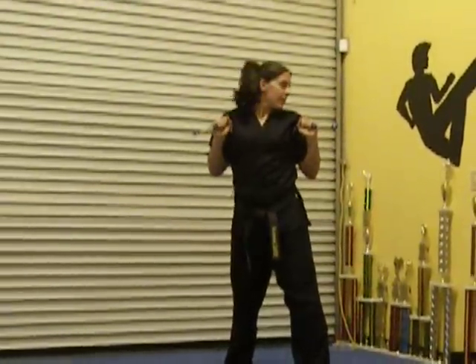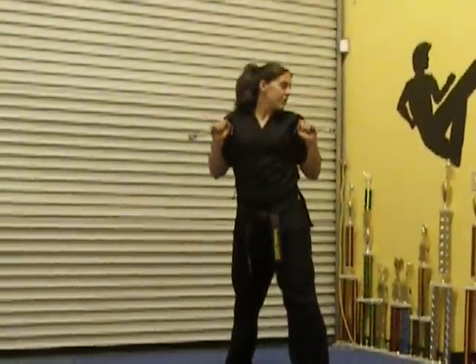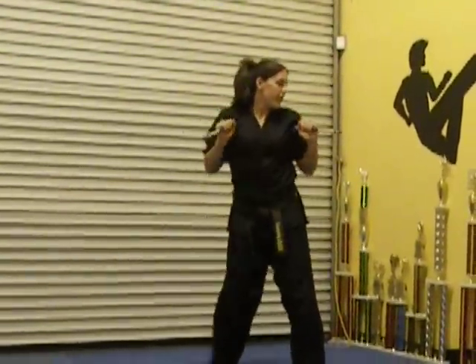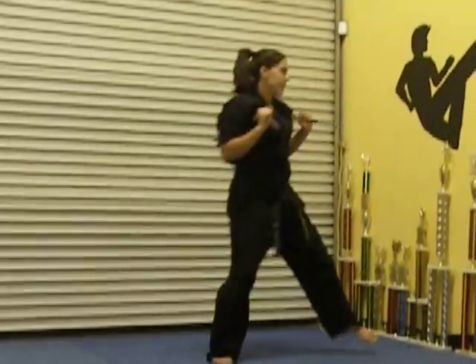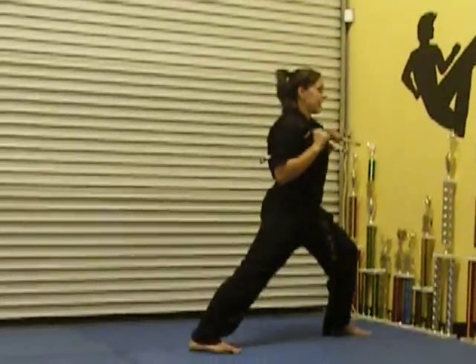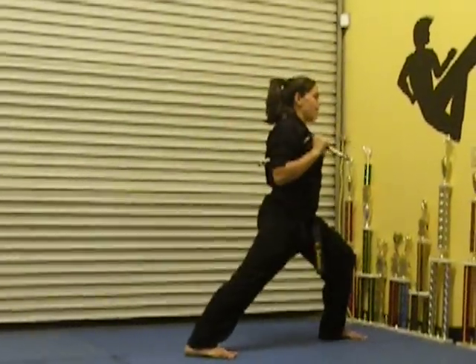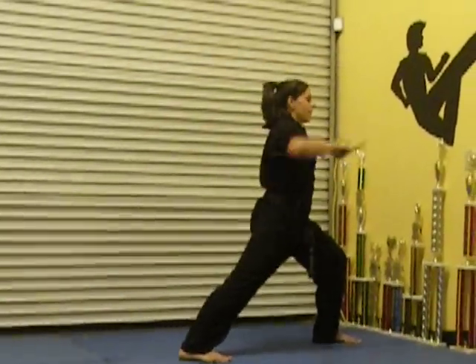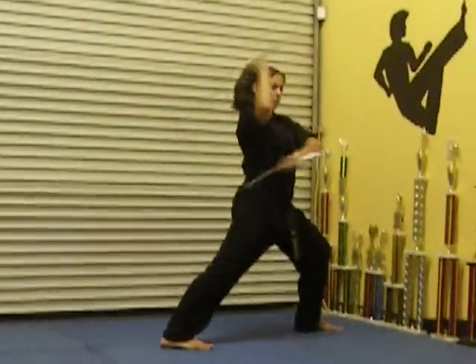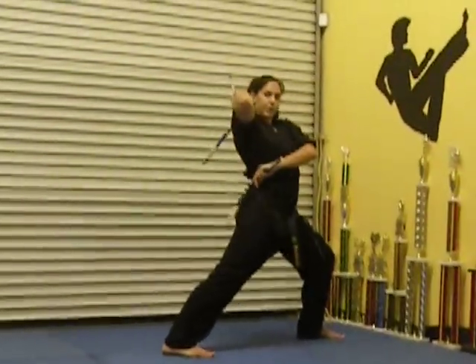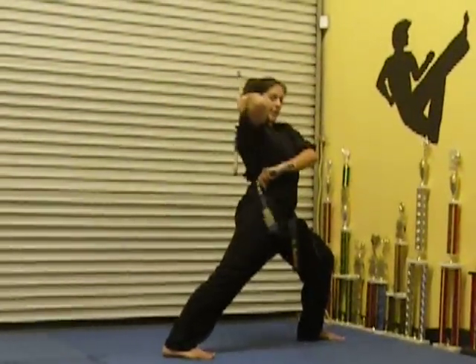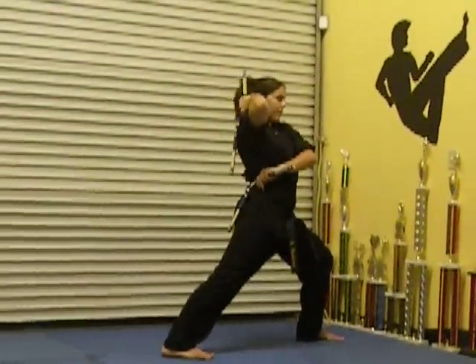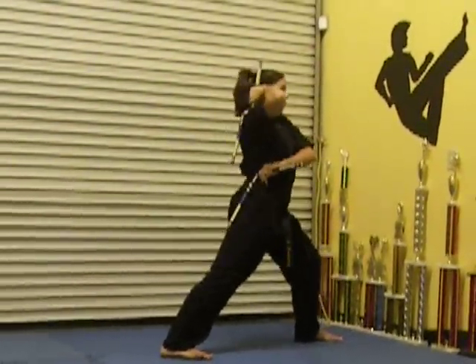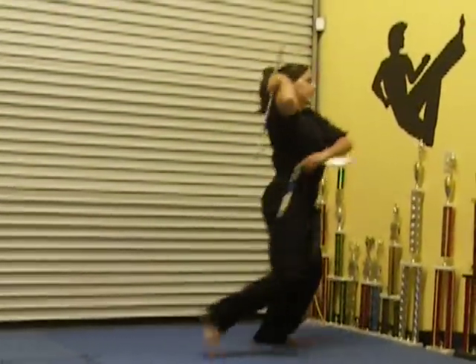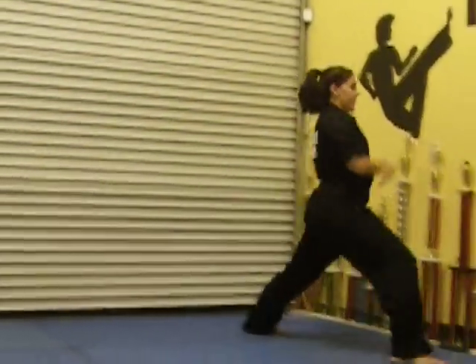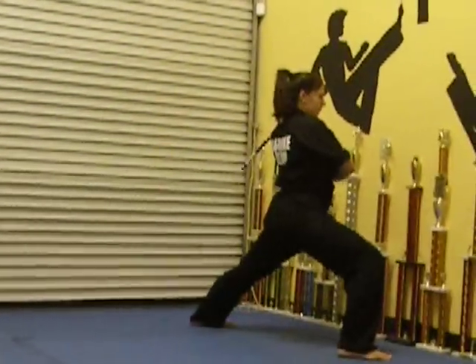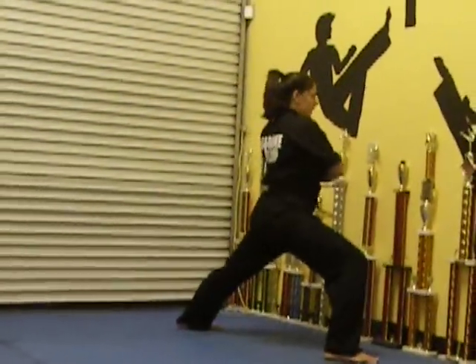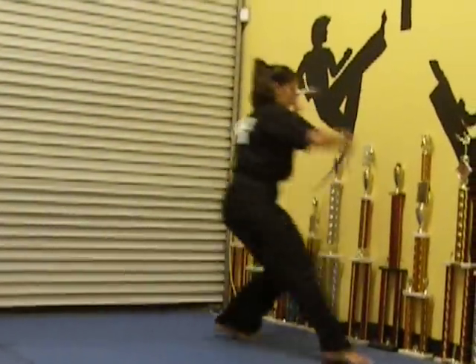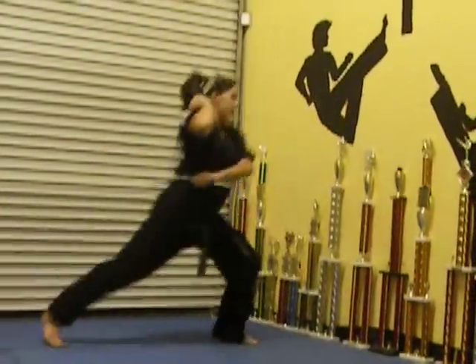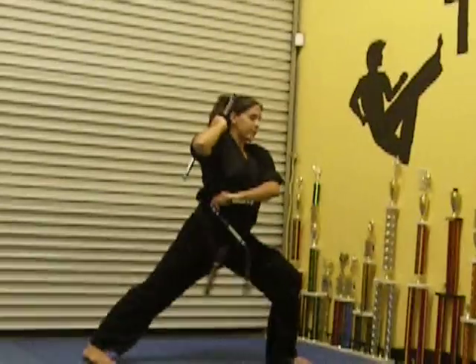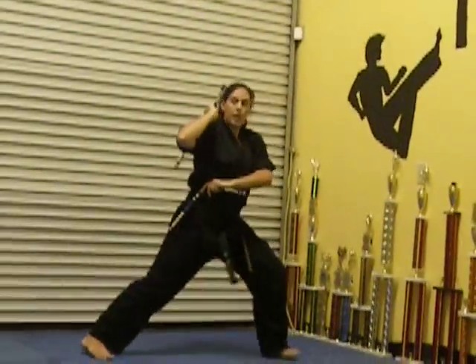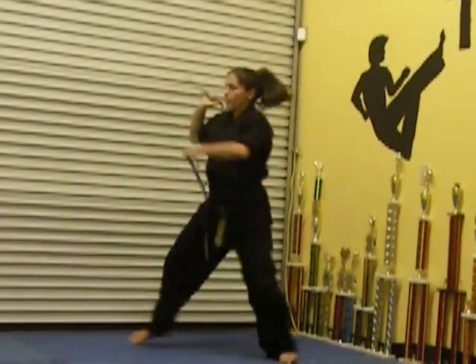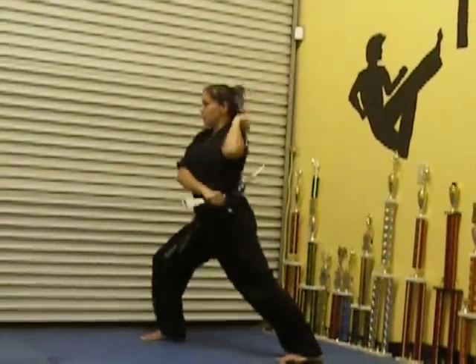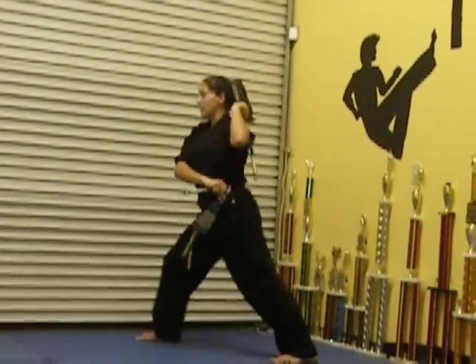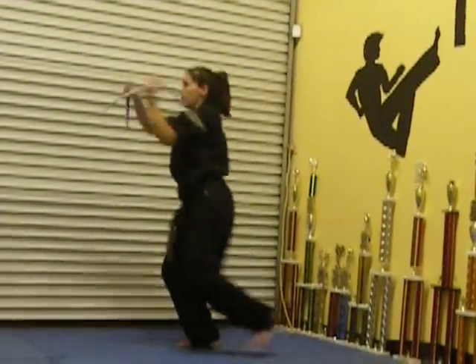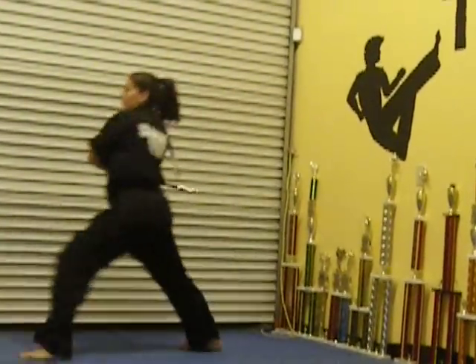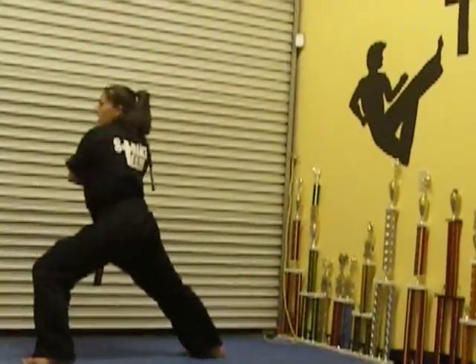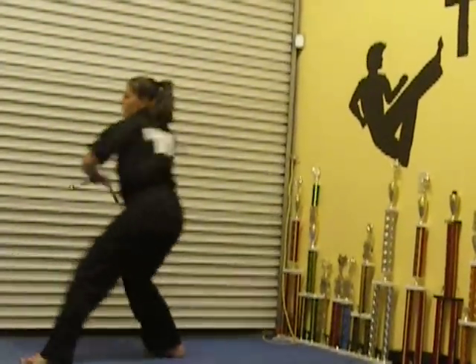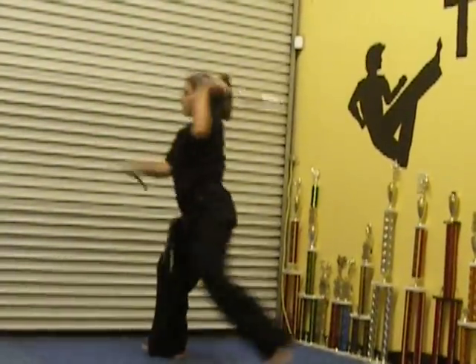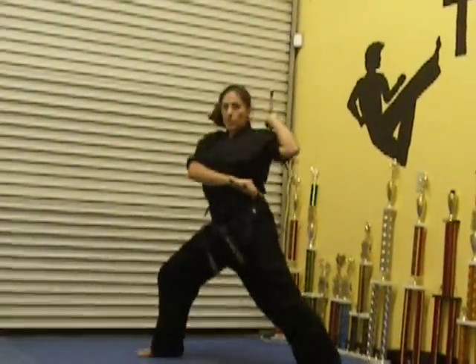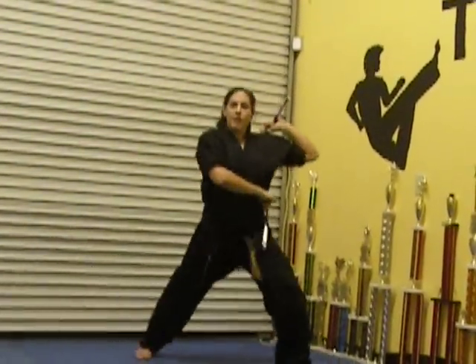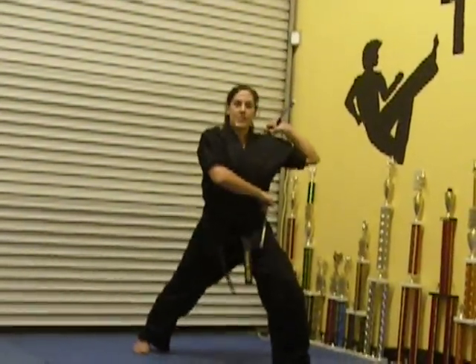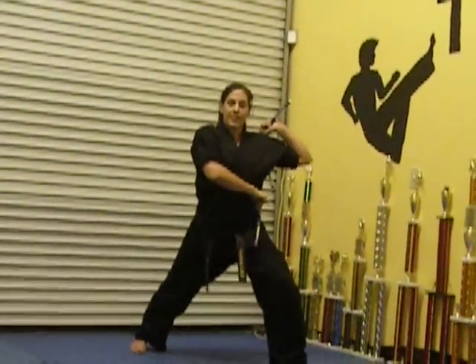You're going to lift your left, step. Bring your right hand up, left hand over, step and switch. Step back and switch. Pivot, switch. Step up, switch. Step back, switch. Face the front.